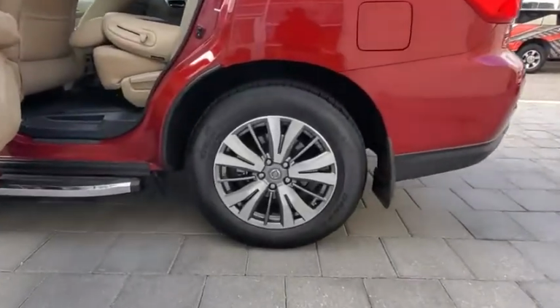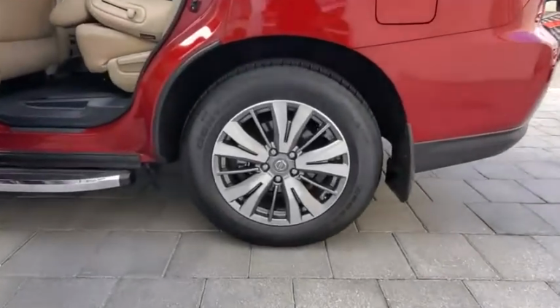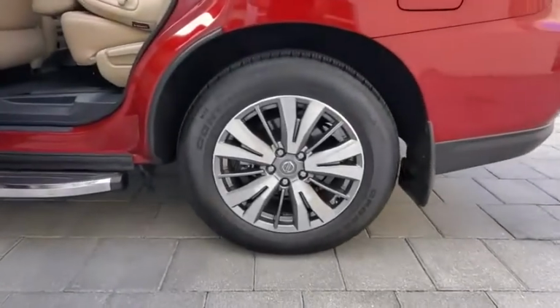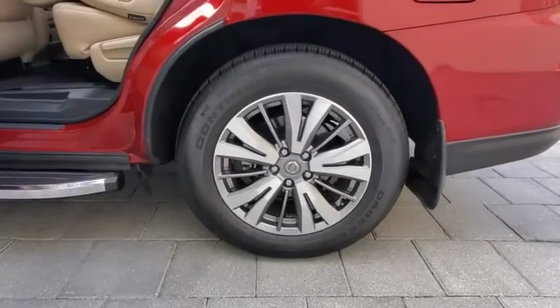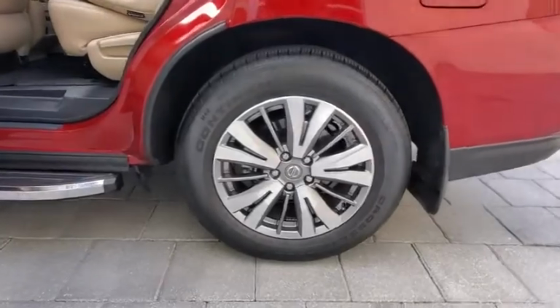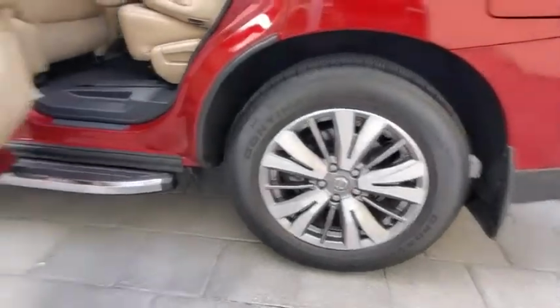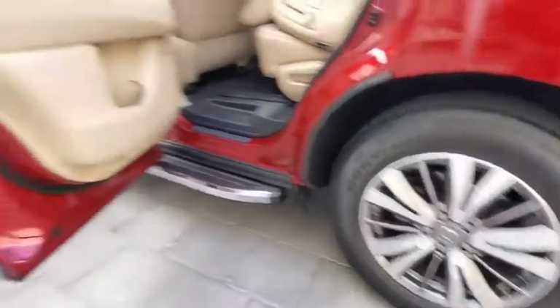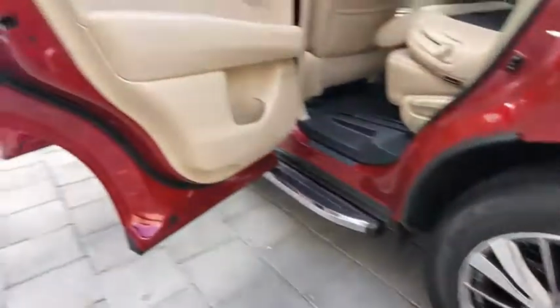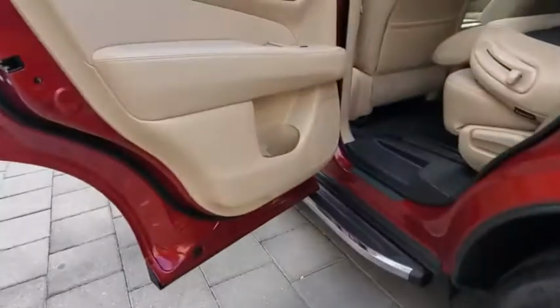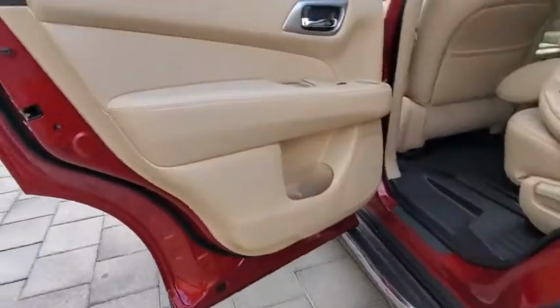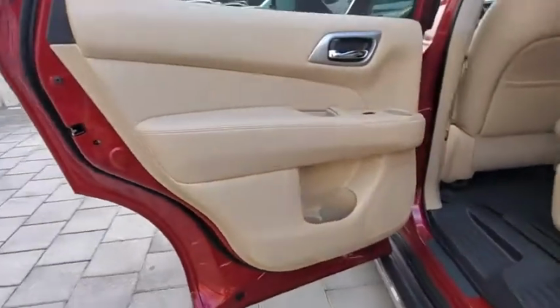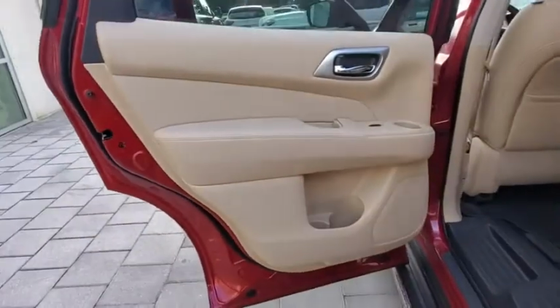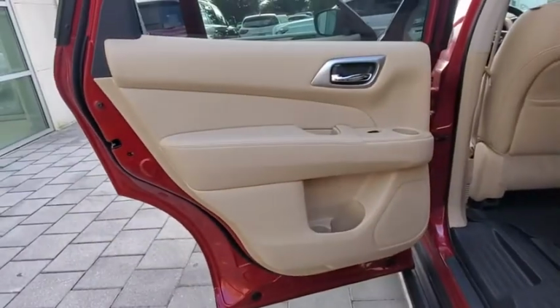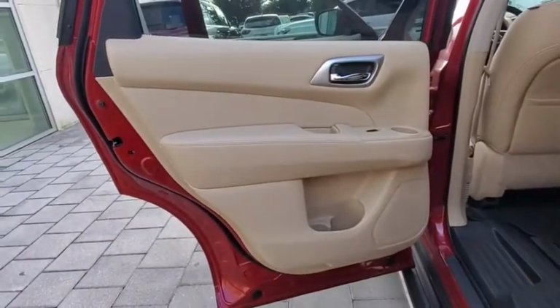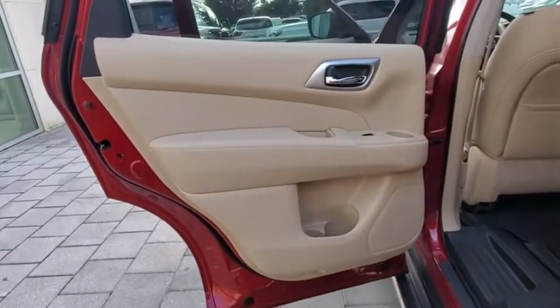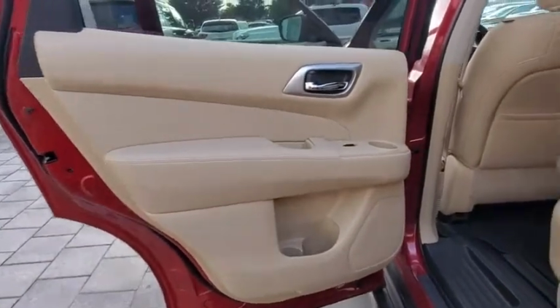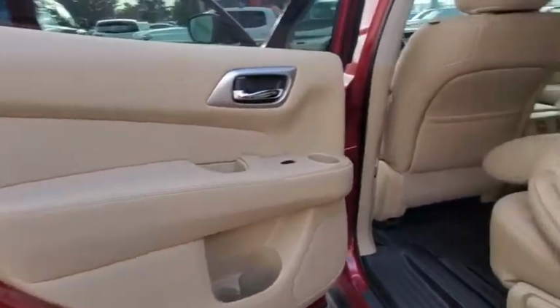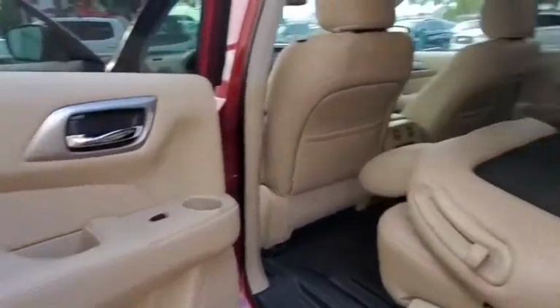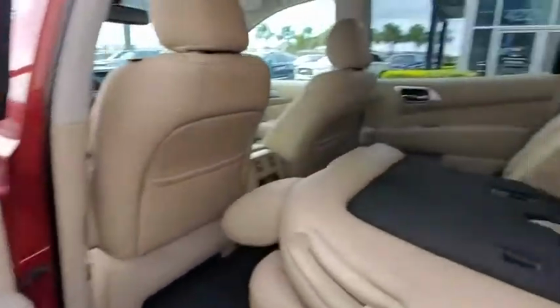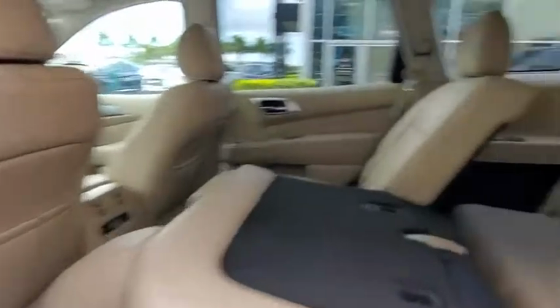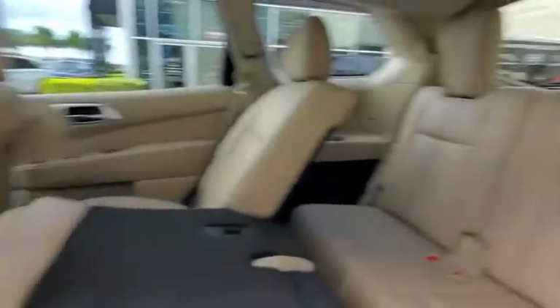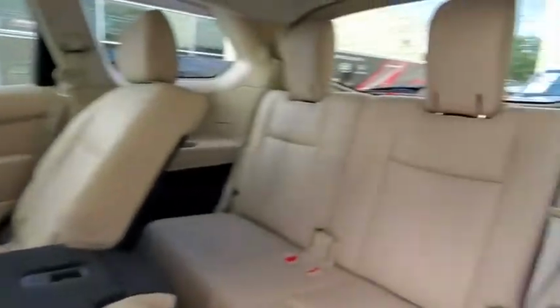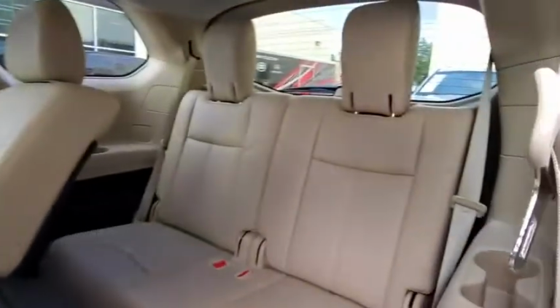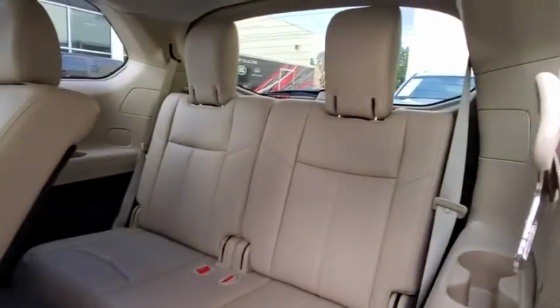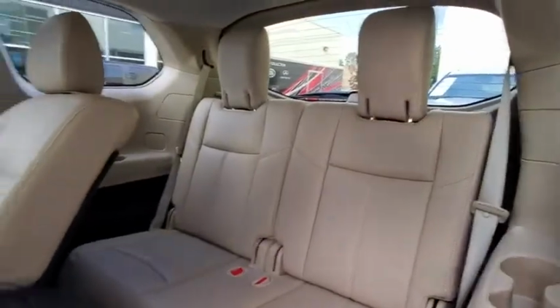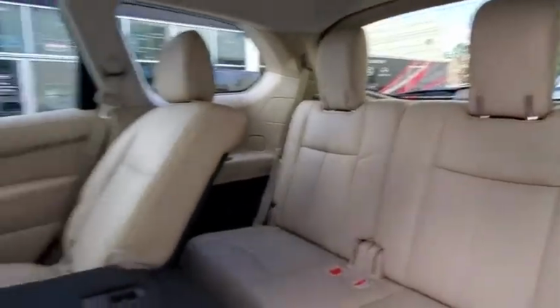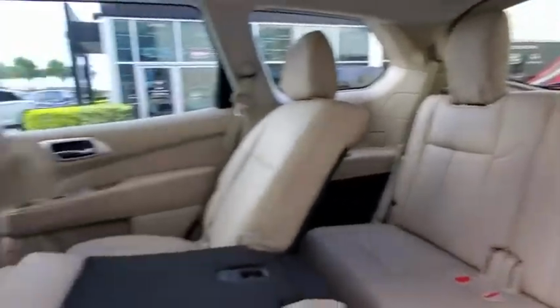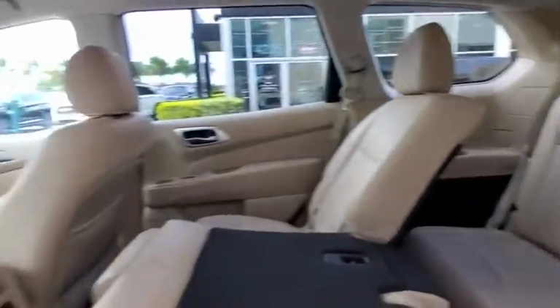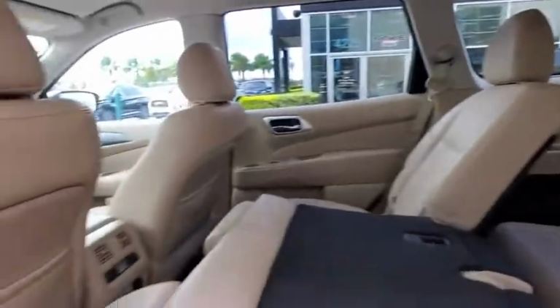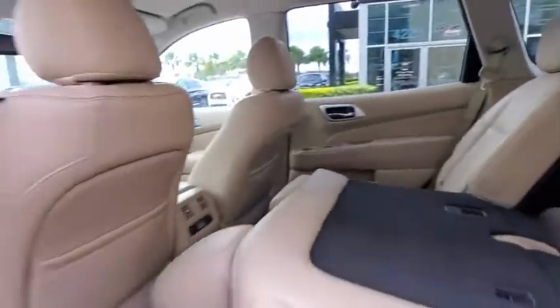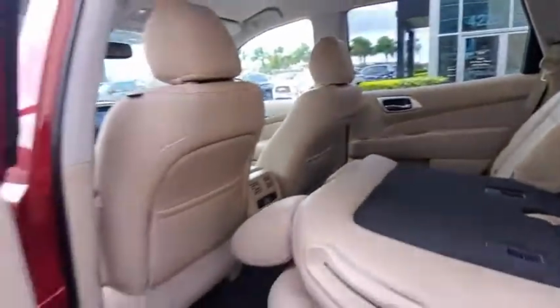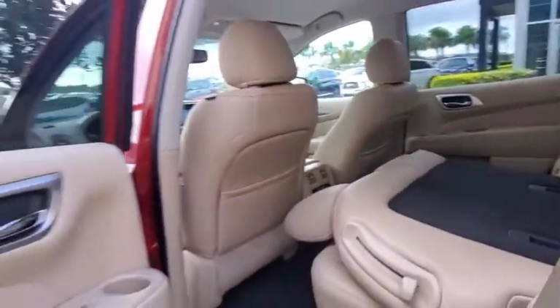Bluetooth, leather-wrapped steering wheel, power steering, adjustable steering wheel, keyless start, four-wheel disc brakes, aluminum wheels, cruise control, auto-dimming rear-view mirror.